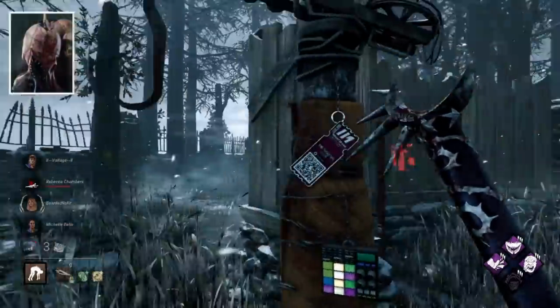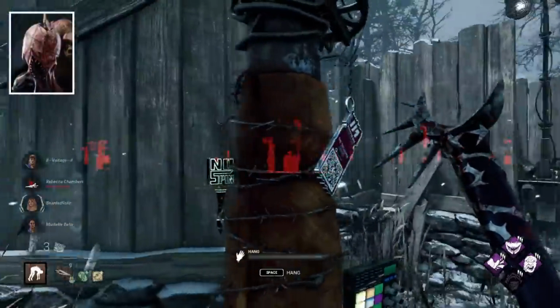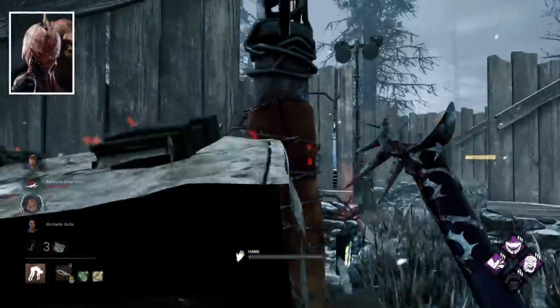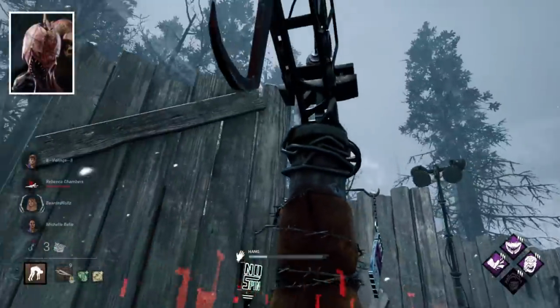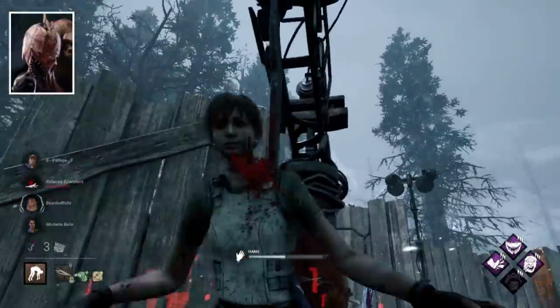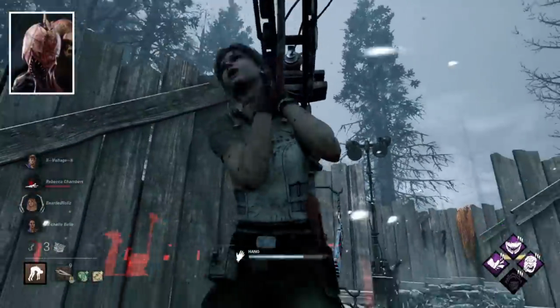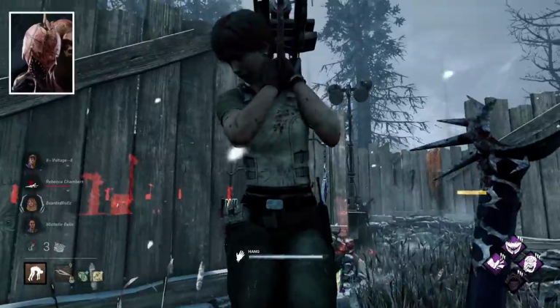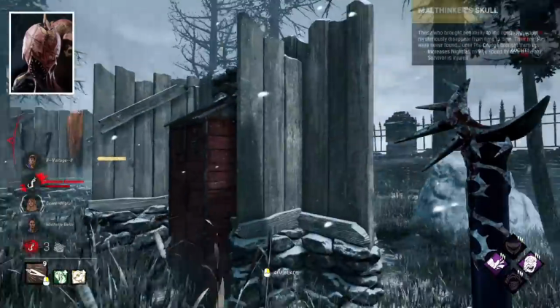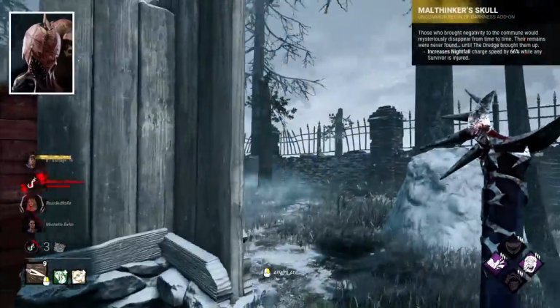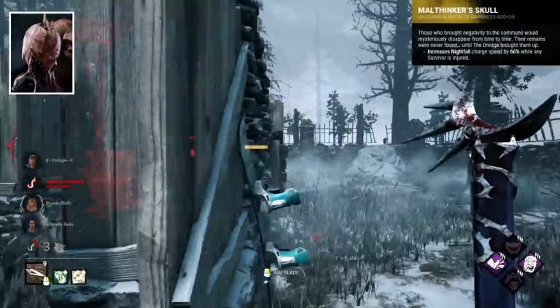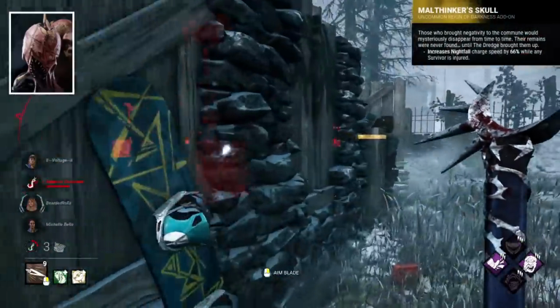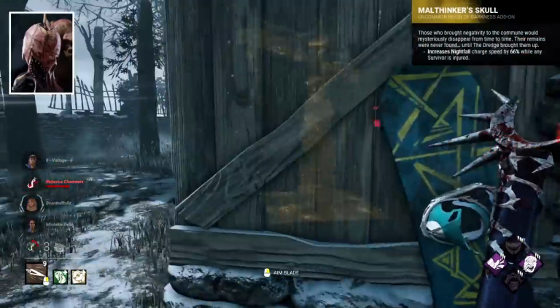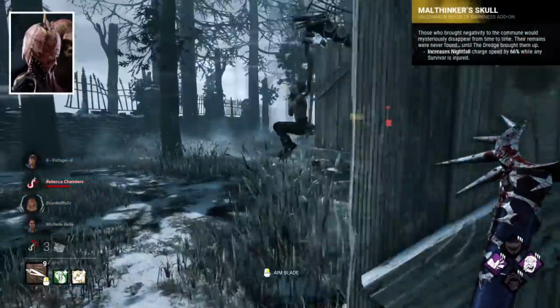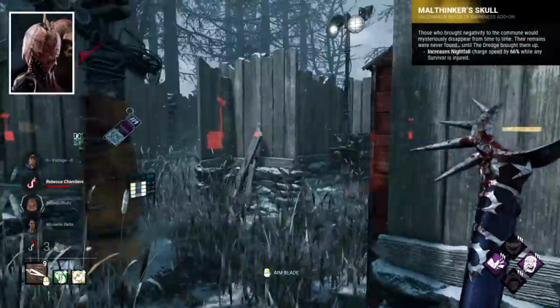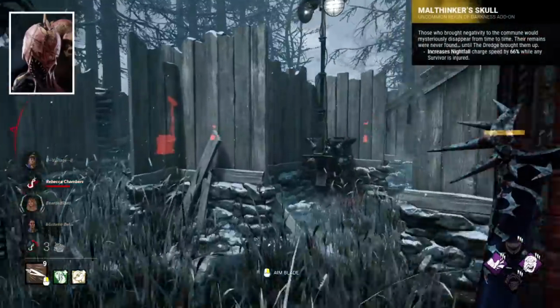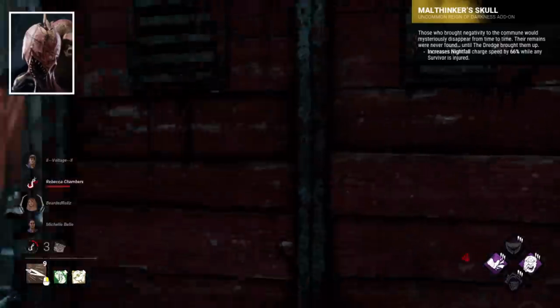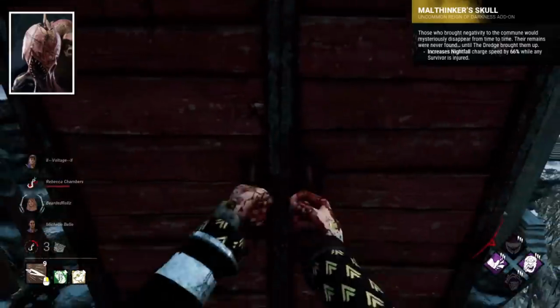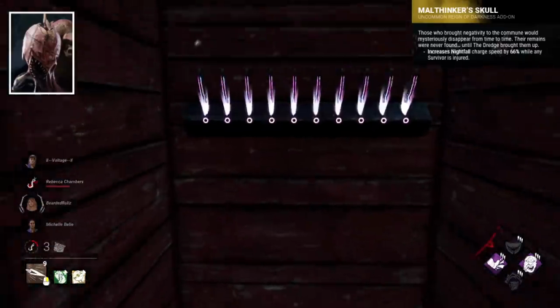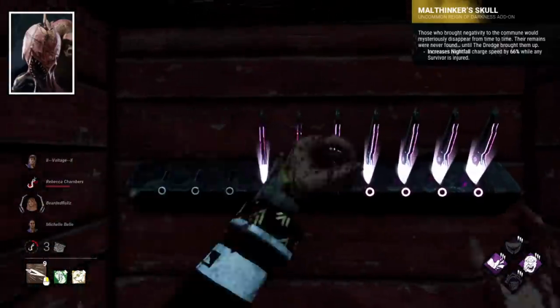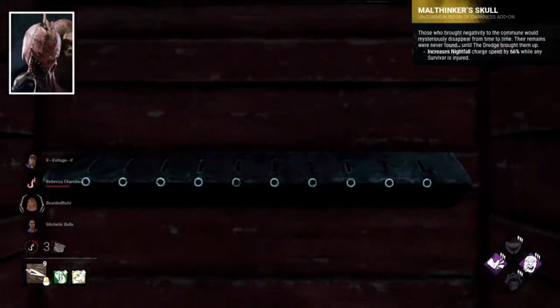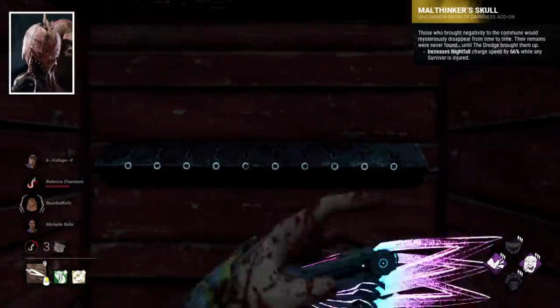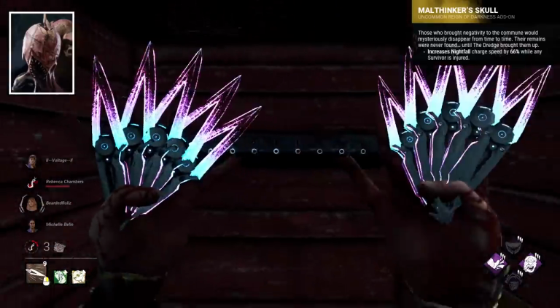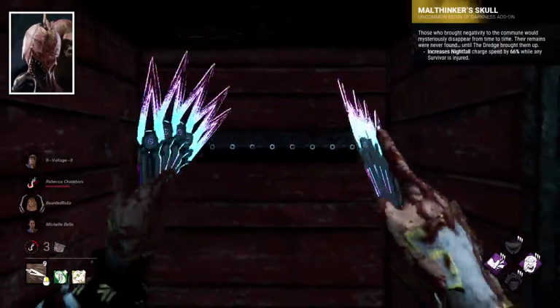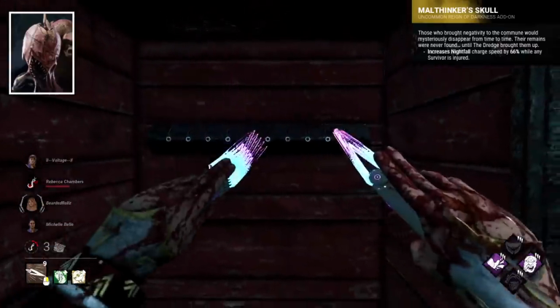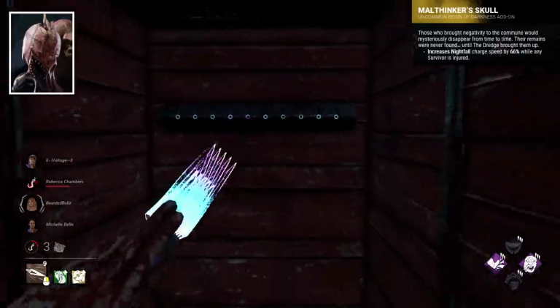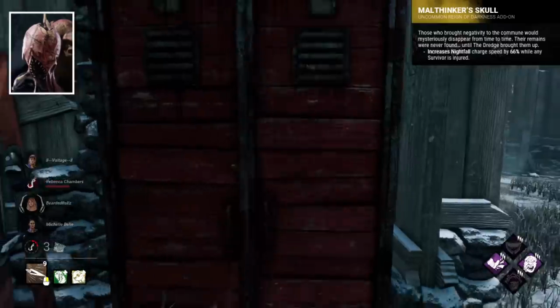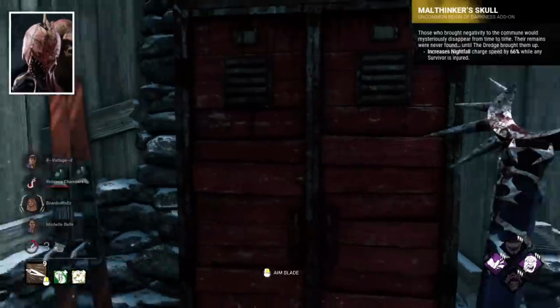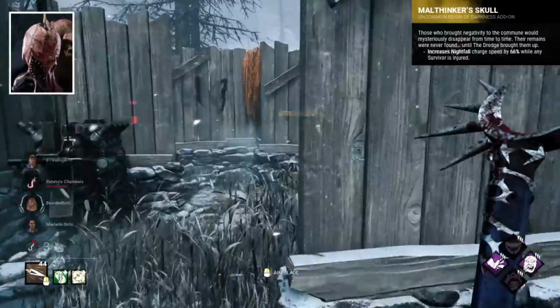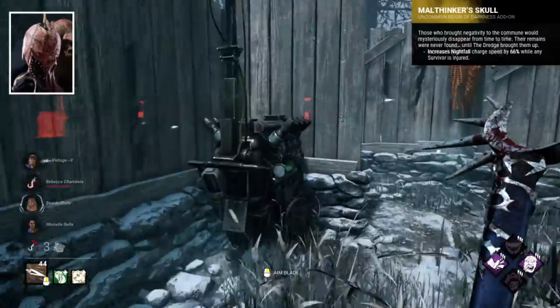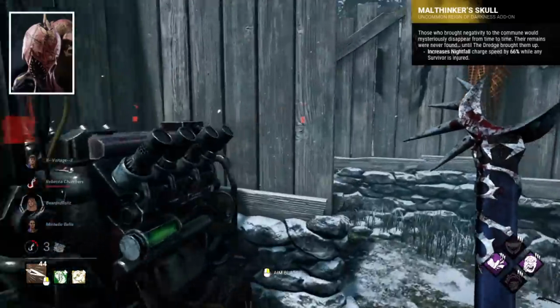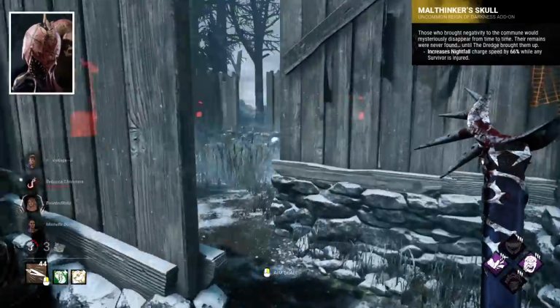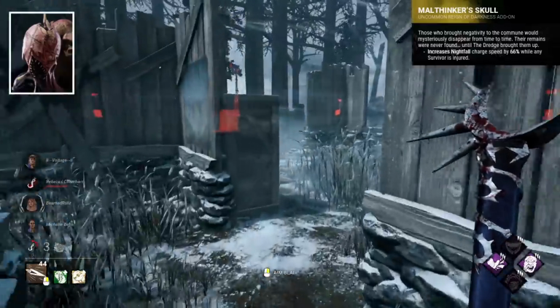Dredge's best add-on is probably the very simple Malthinker's Skull, which allows you to get Nightfall faster when survivors are injured. Nightfall is great, and this add-on helps a bunch.